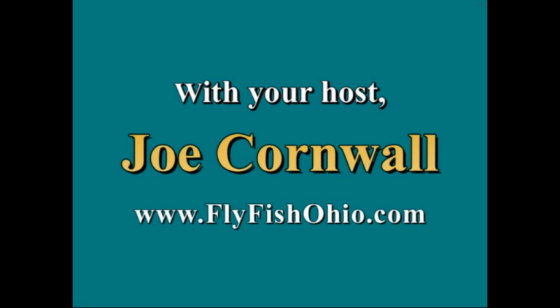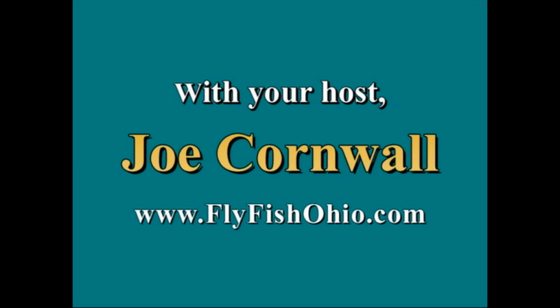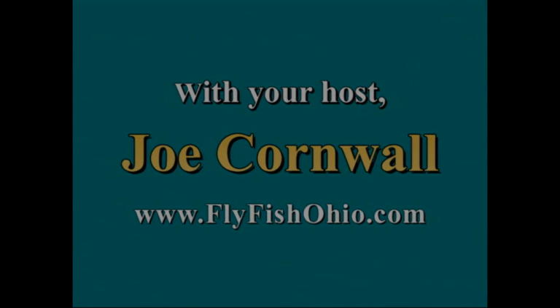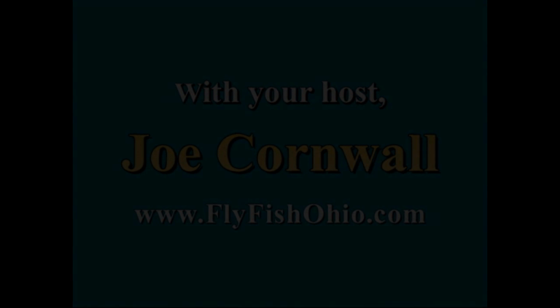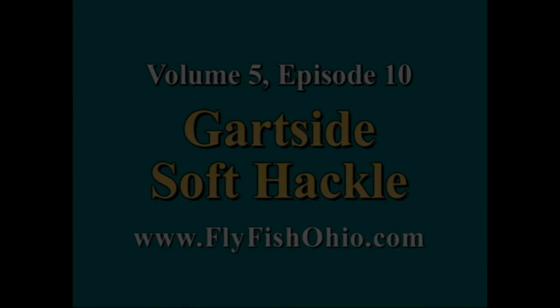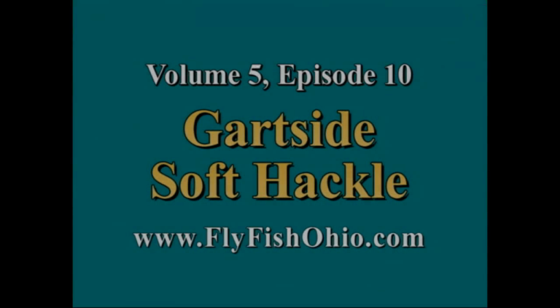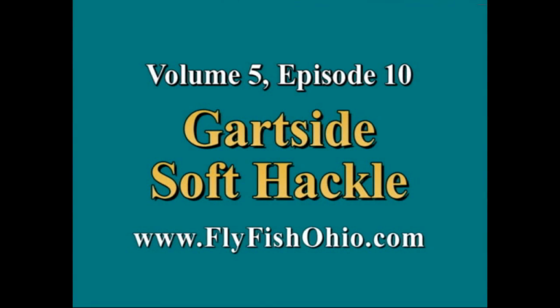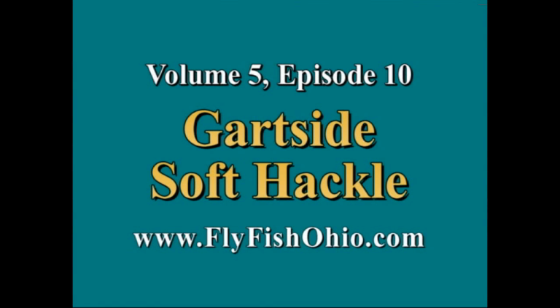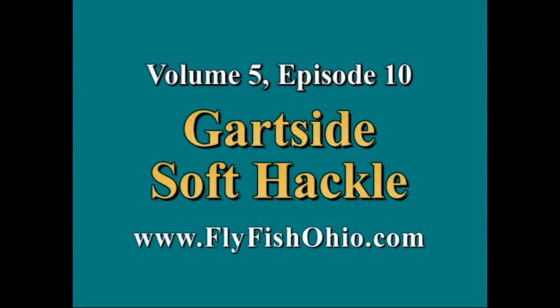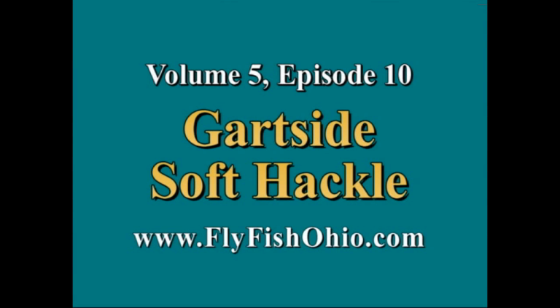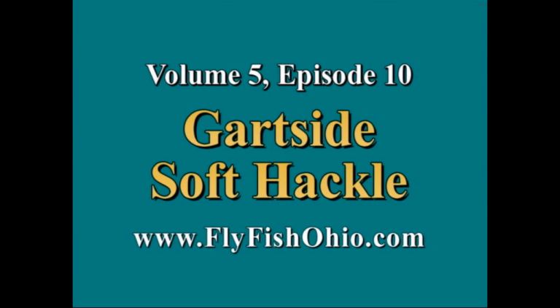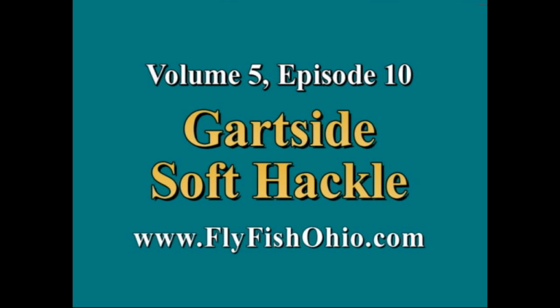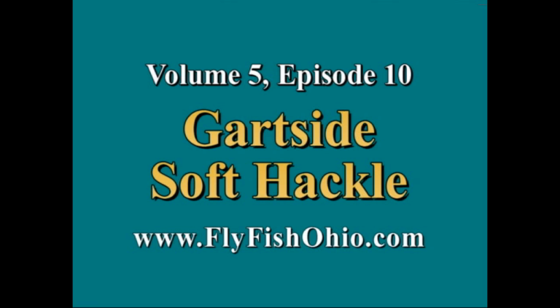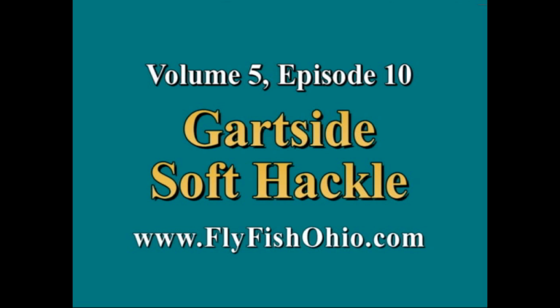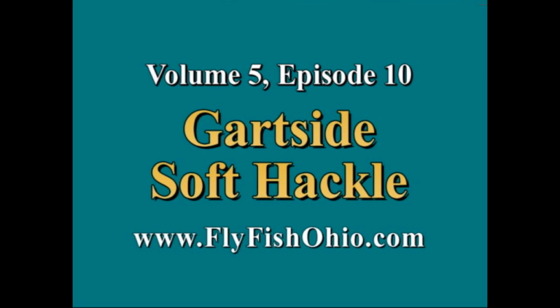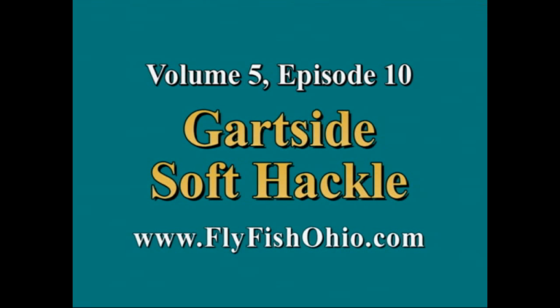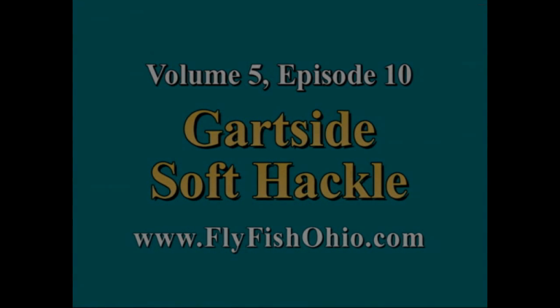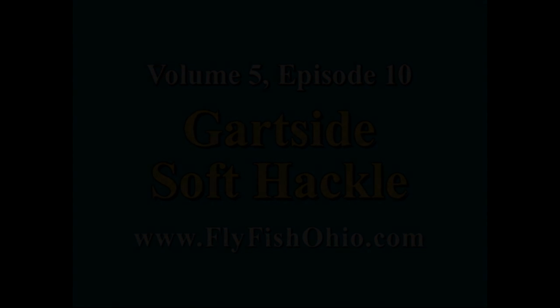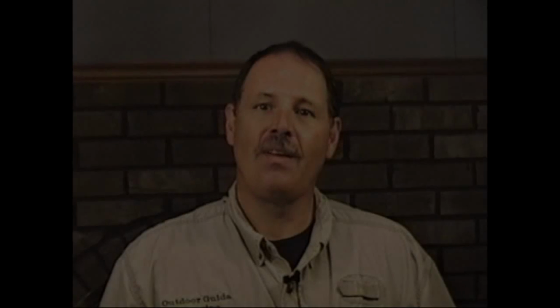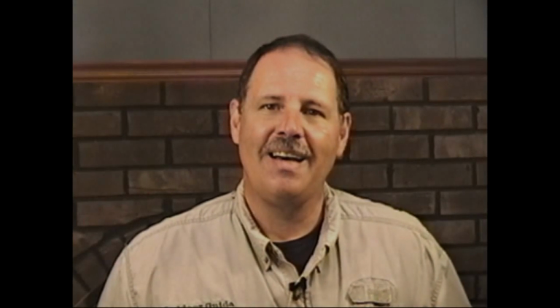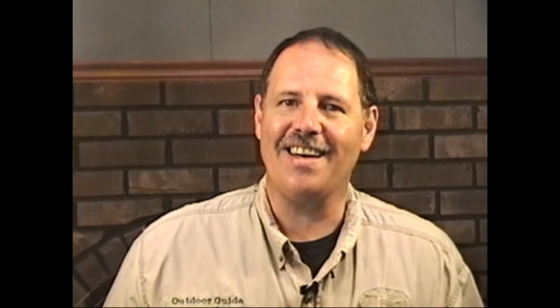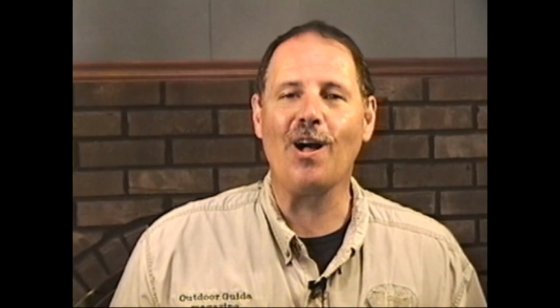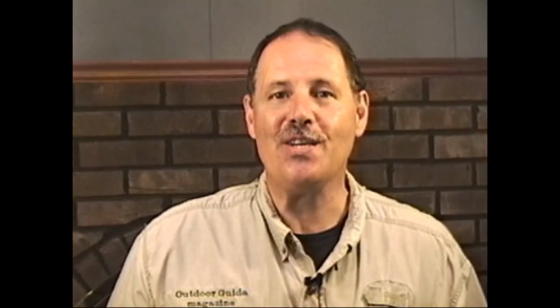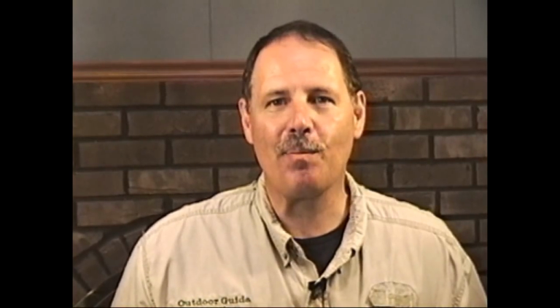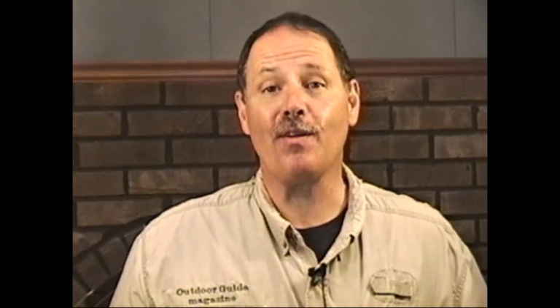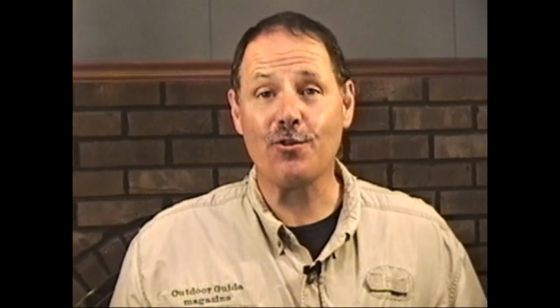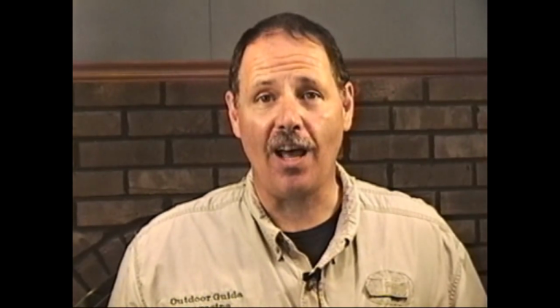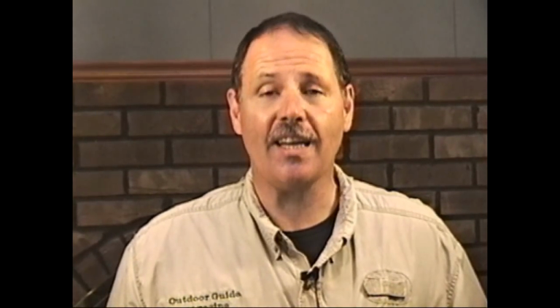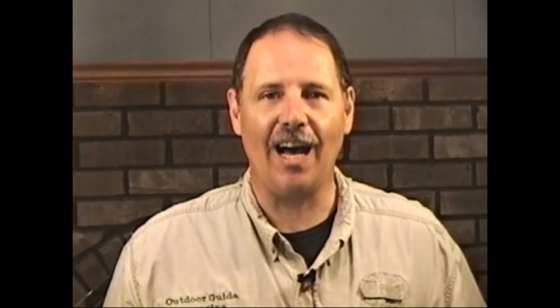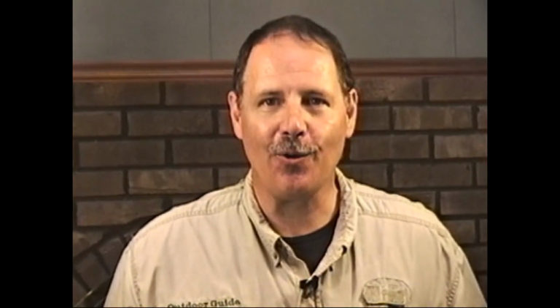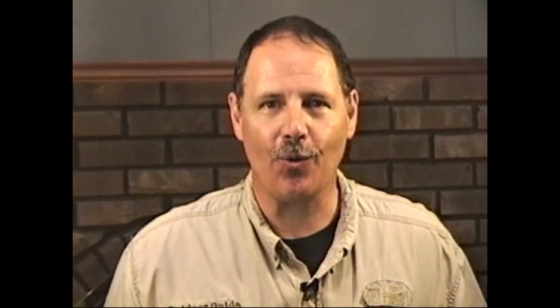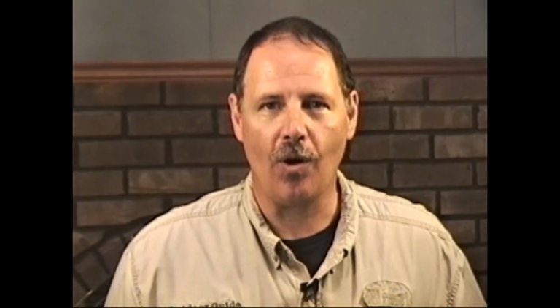Hello, and thank you for joining us for Season 5, Episode 10 of Adventures in Fly Tying. And now here's your host, Joe Cornwall. Hi, and welcome to another episode of Adventures in Fly Tying. I'm your host, Joe Cornwall.